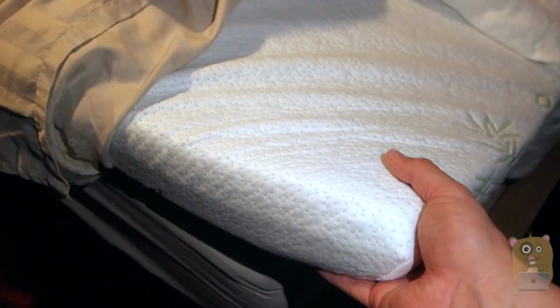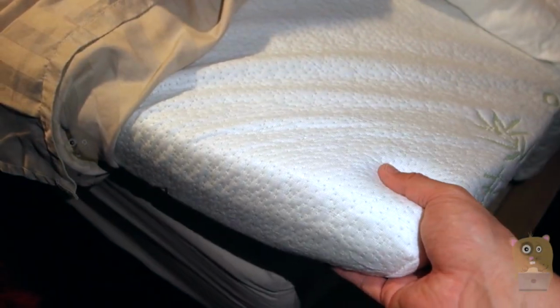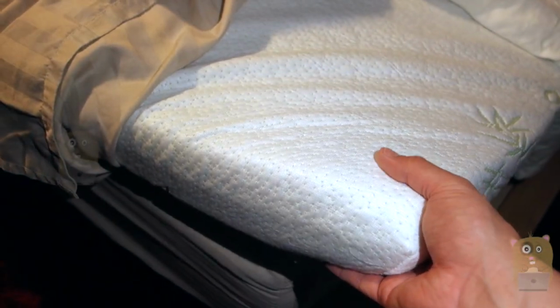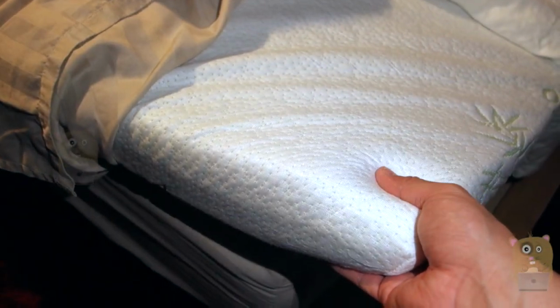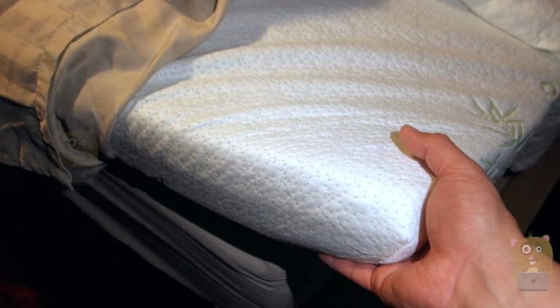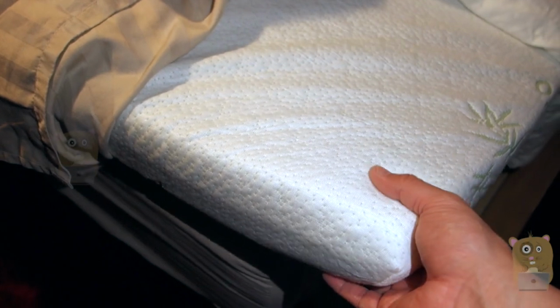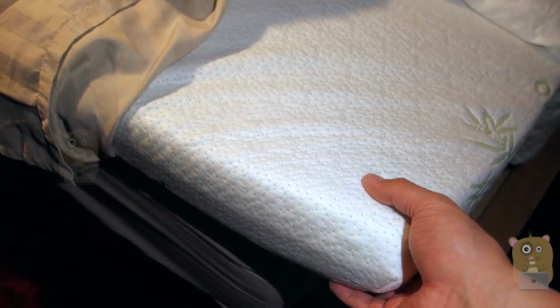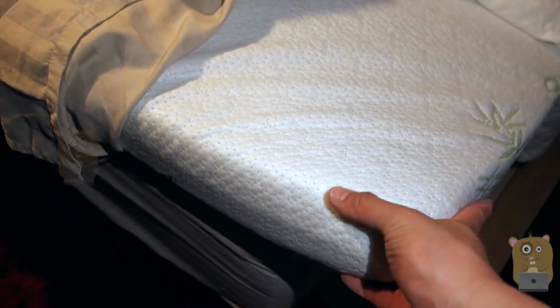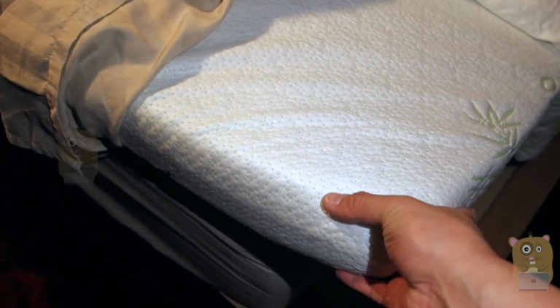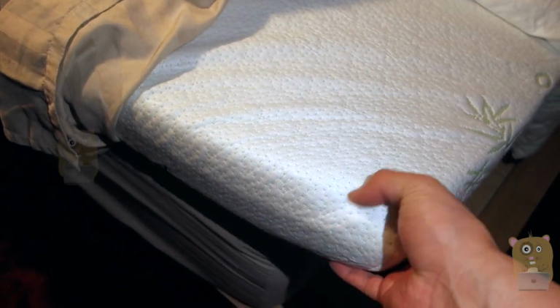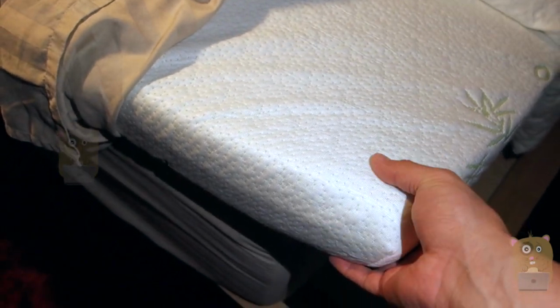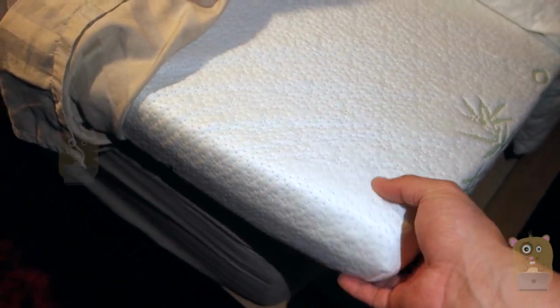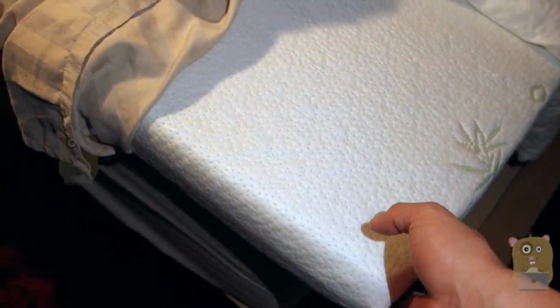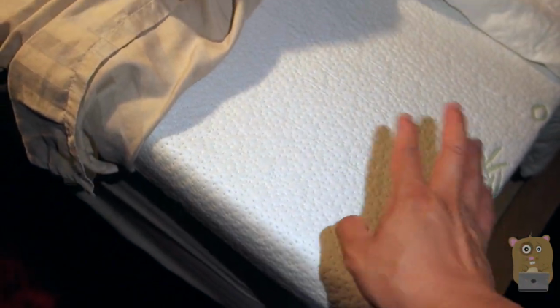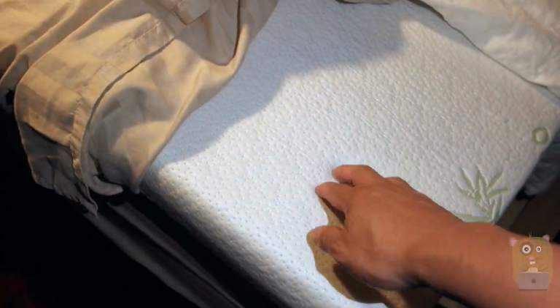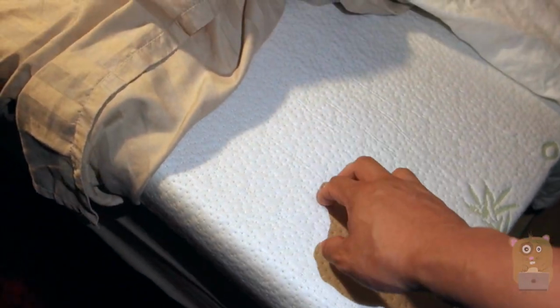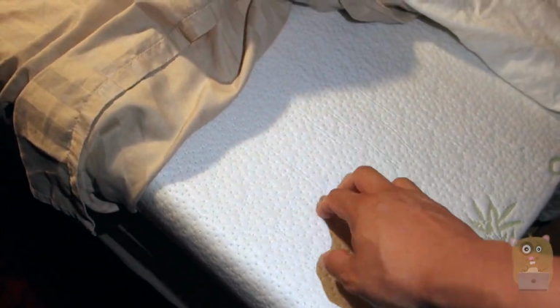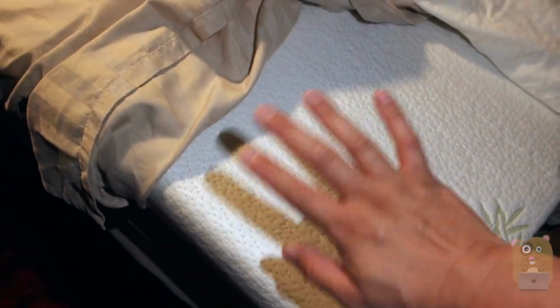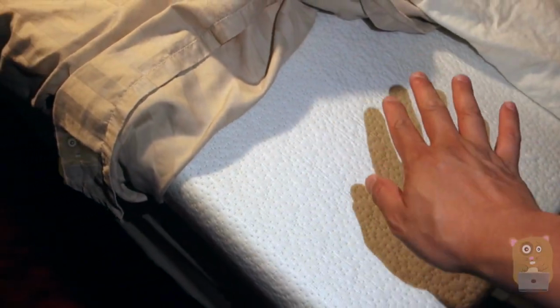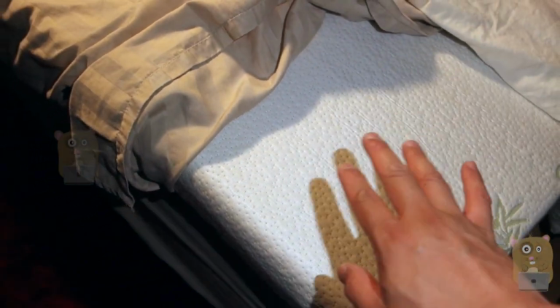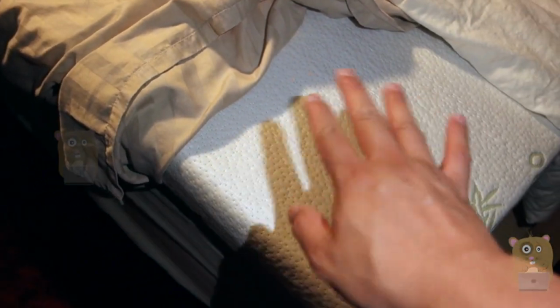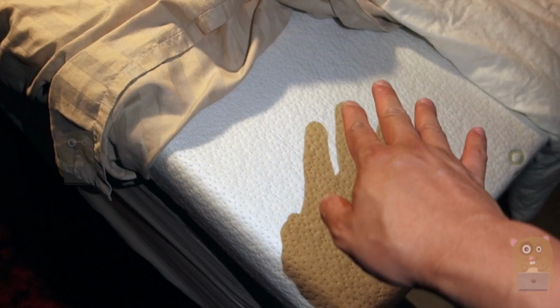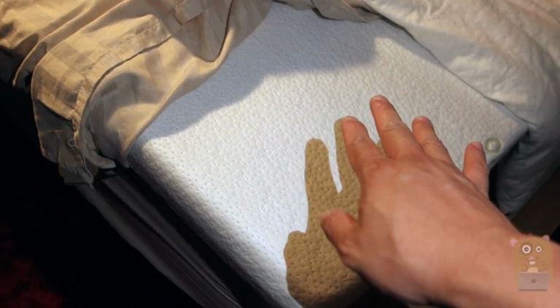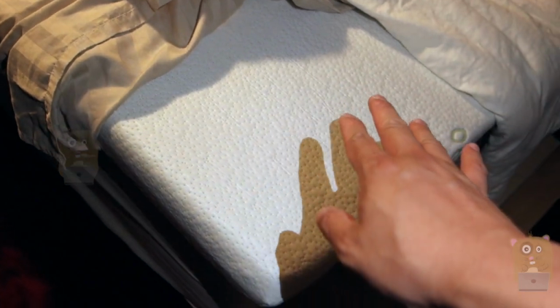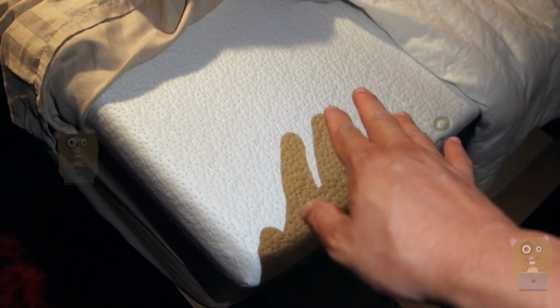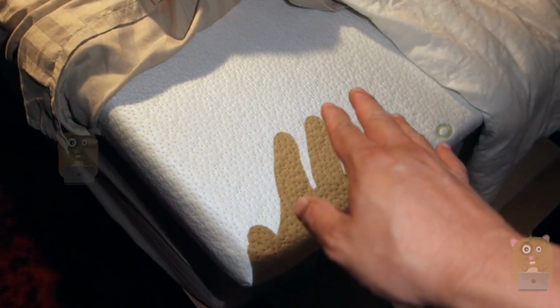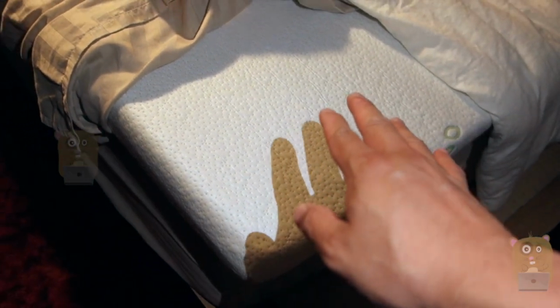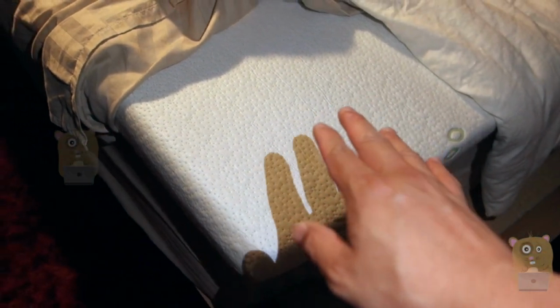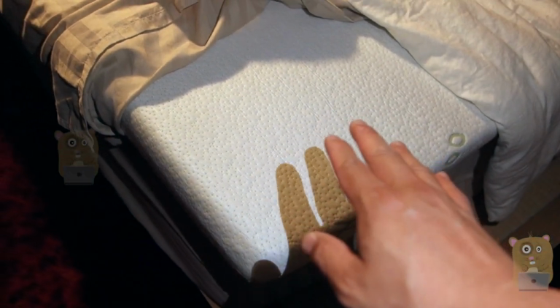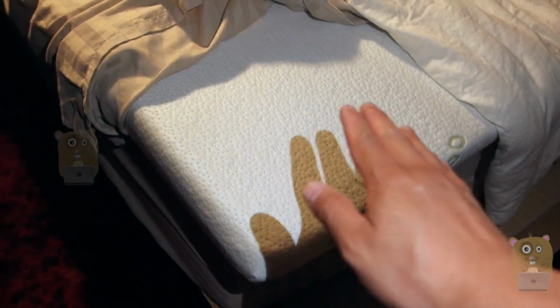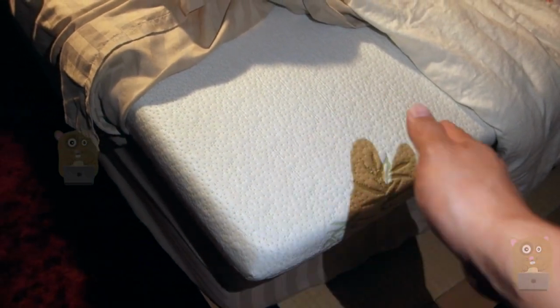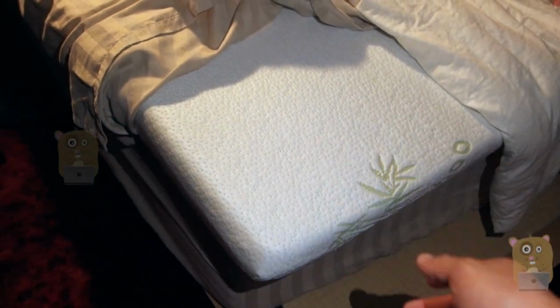I'm very glad I got the 3-inch one. On Amazon I saw that they sell a 2-inch one too, but this one works great. The son loves it and I would recommend it.